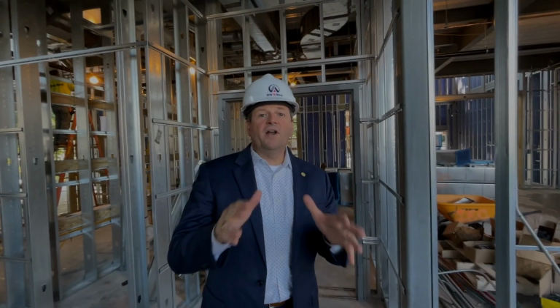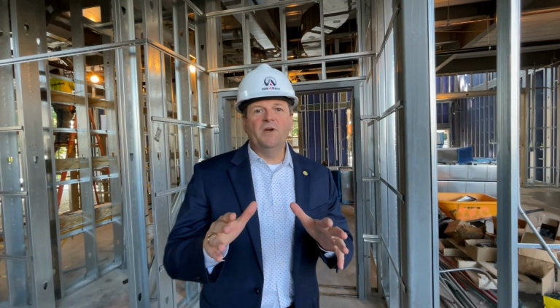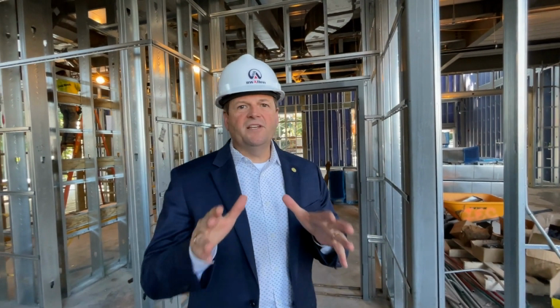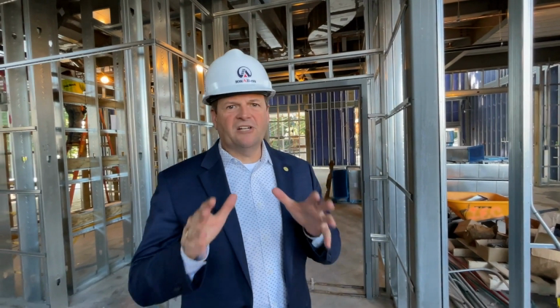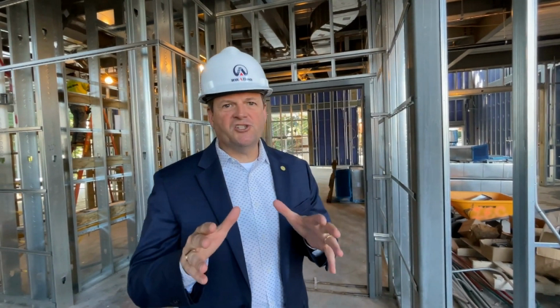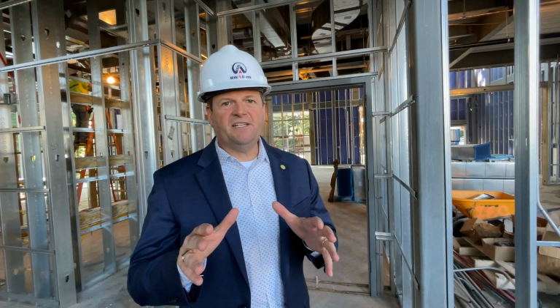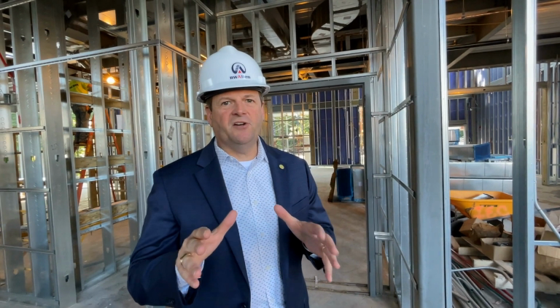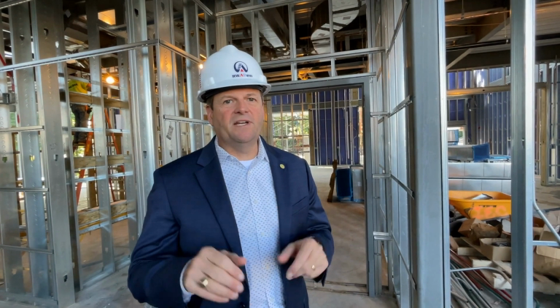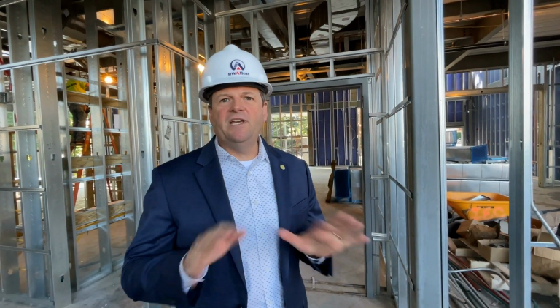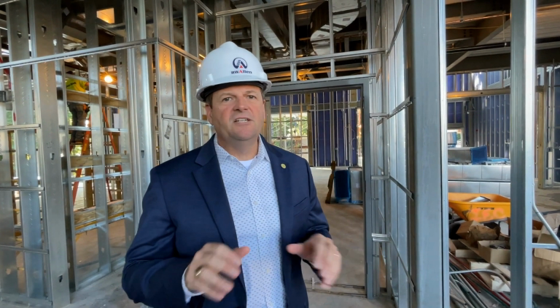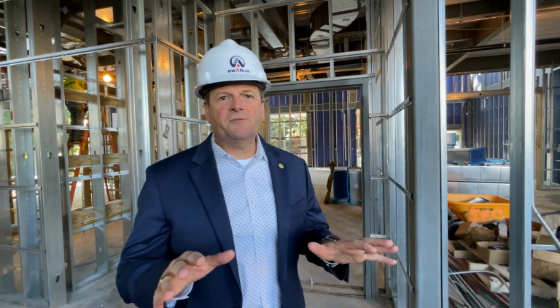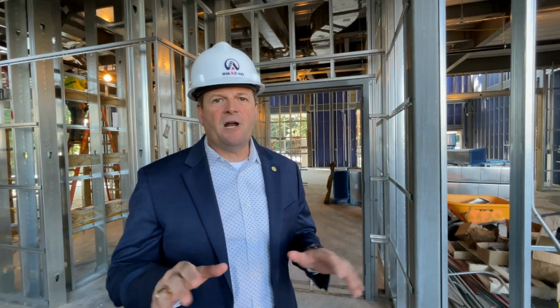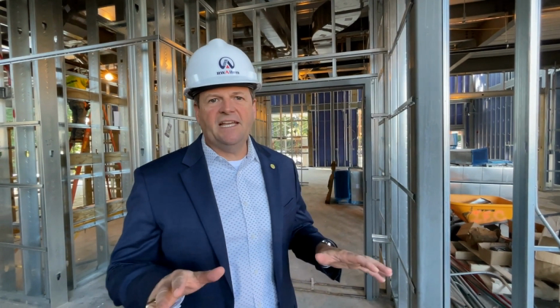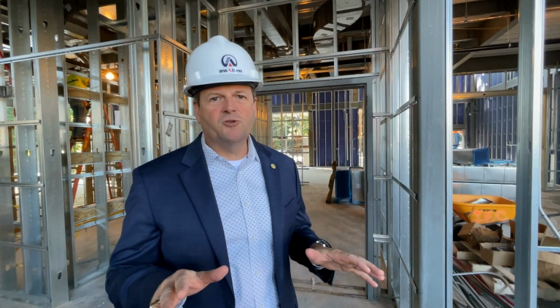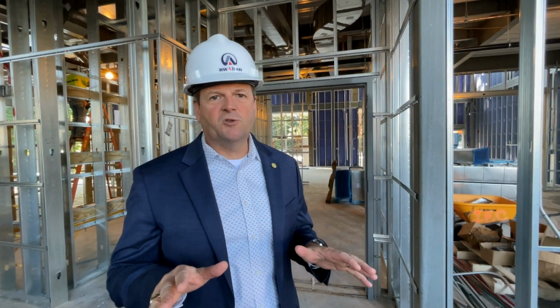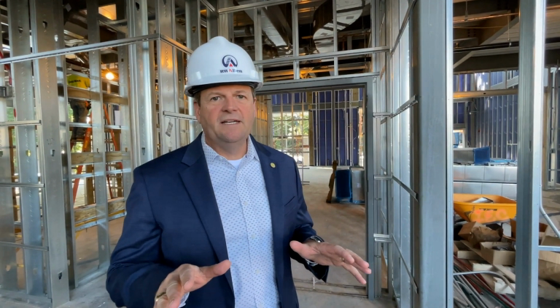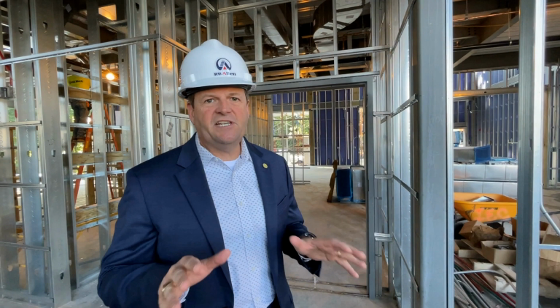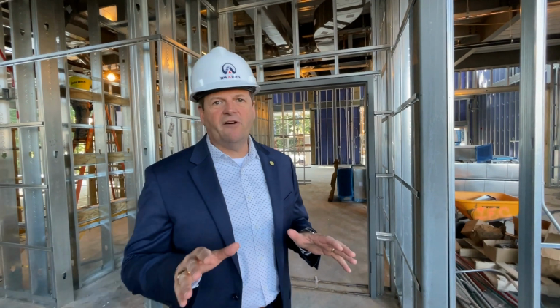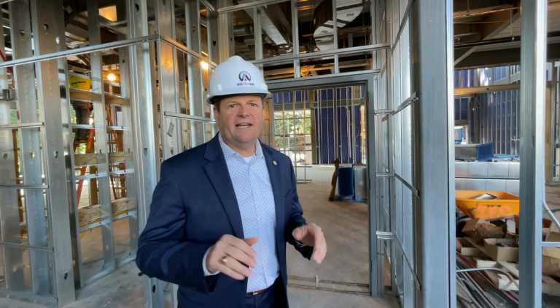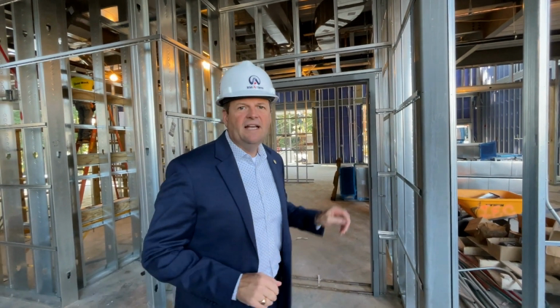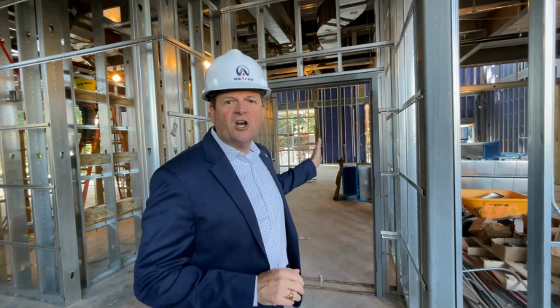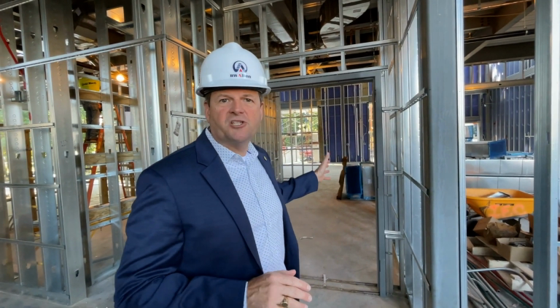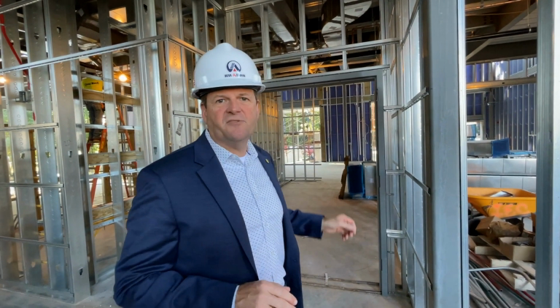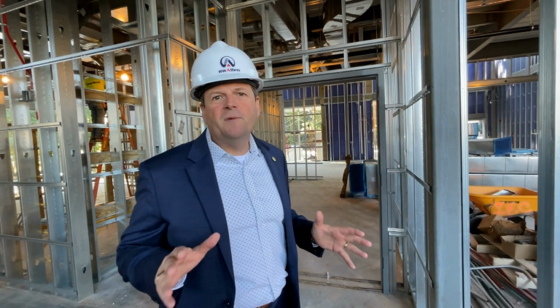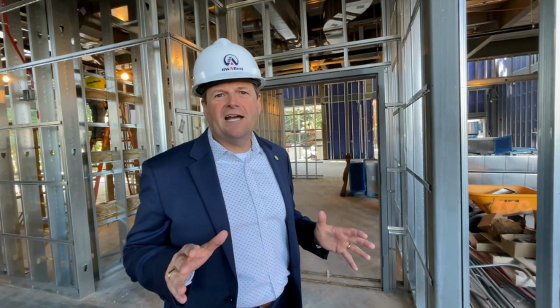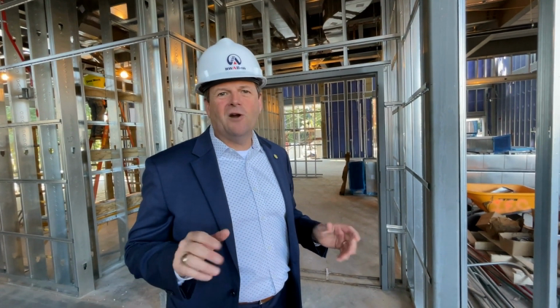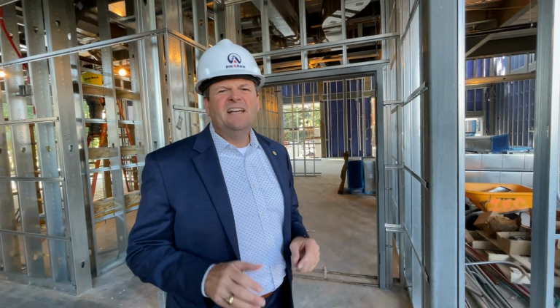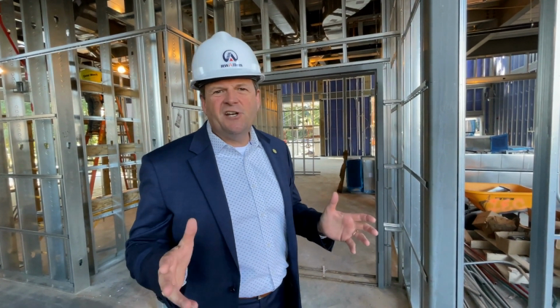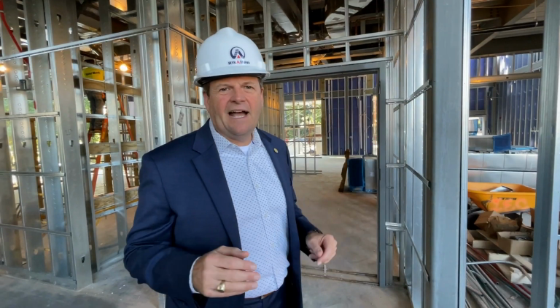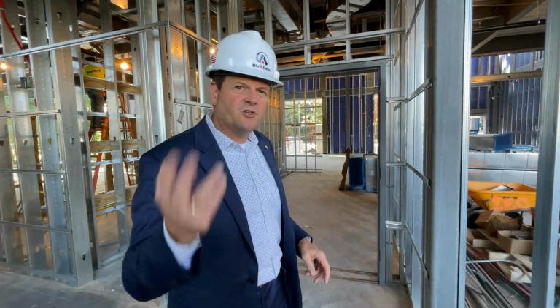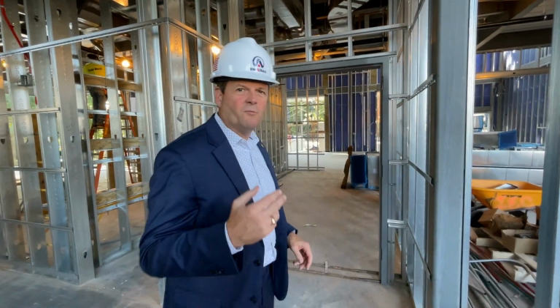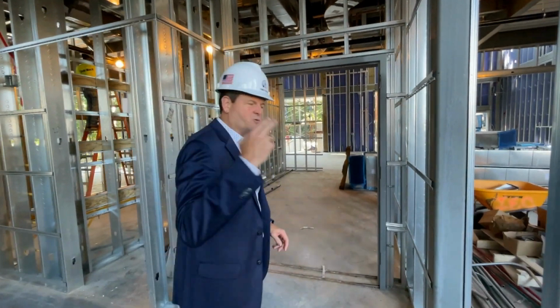I want to take you into one of our signature spaces here in the building — a unique space probably in any K-12 school in the CSRA right now — and that's our maker space. If you're not familiar with that term, it's an engineering lab. Come on, we'll go this way.